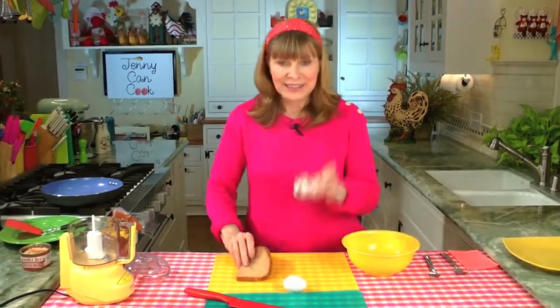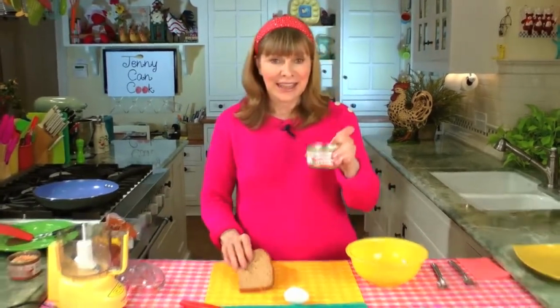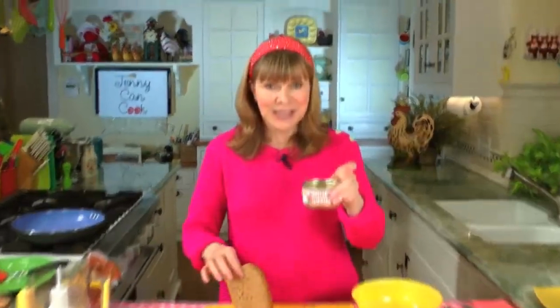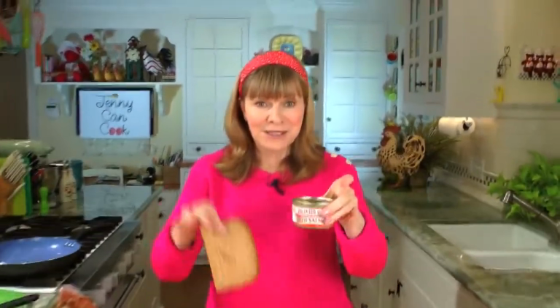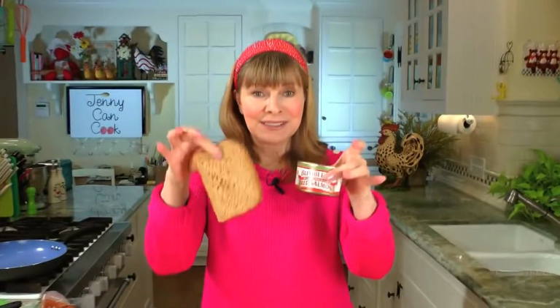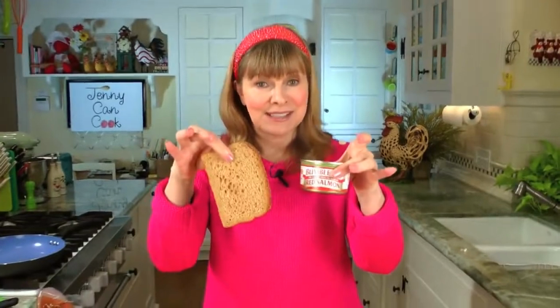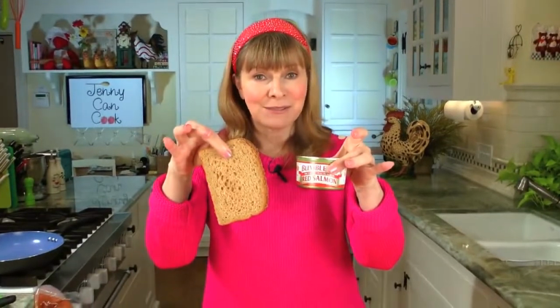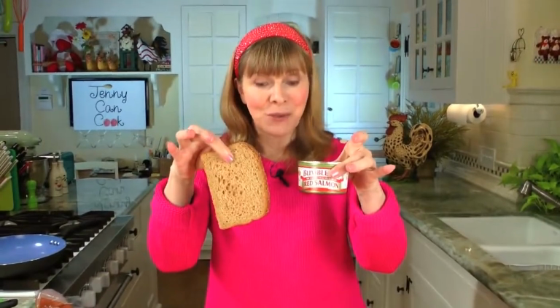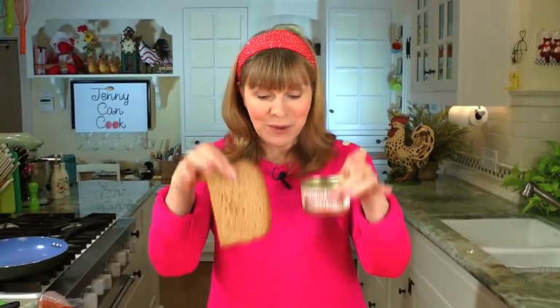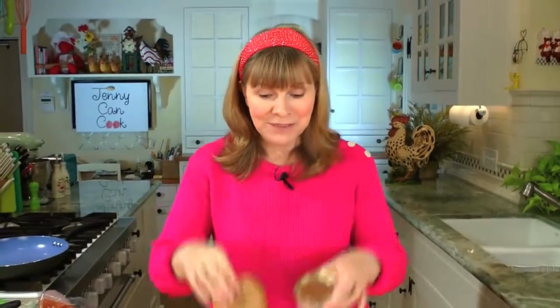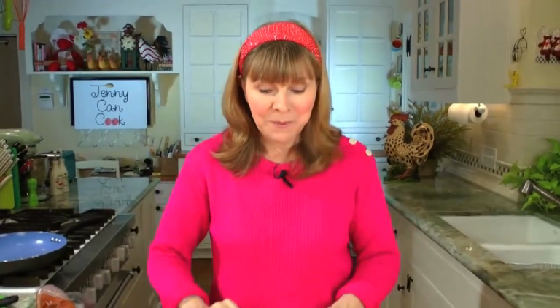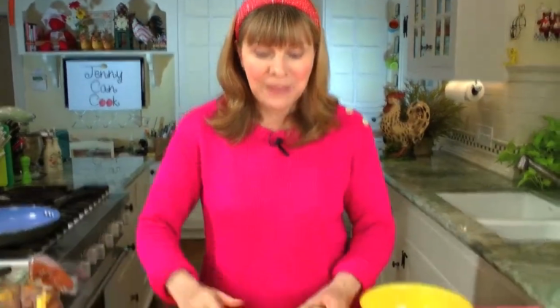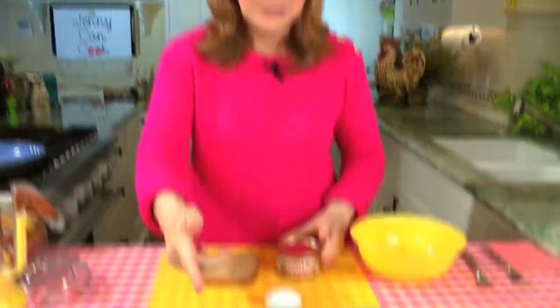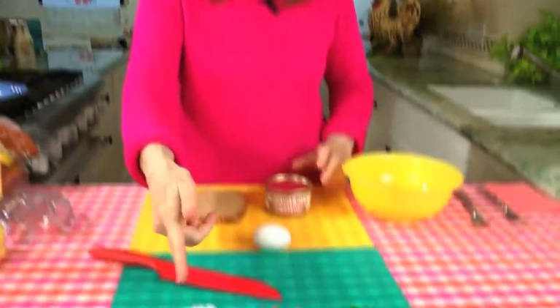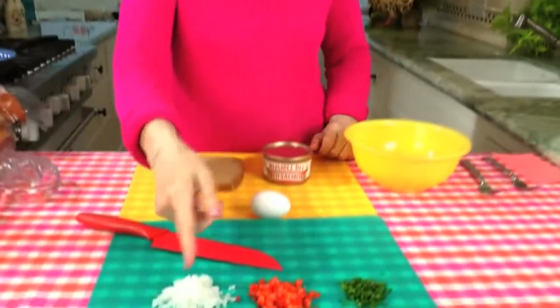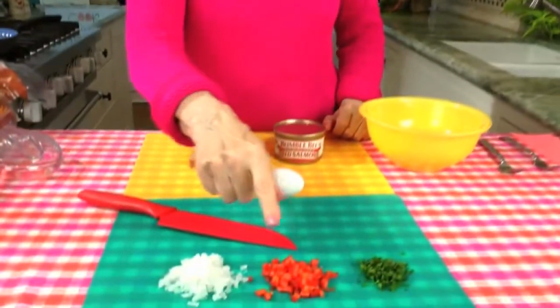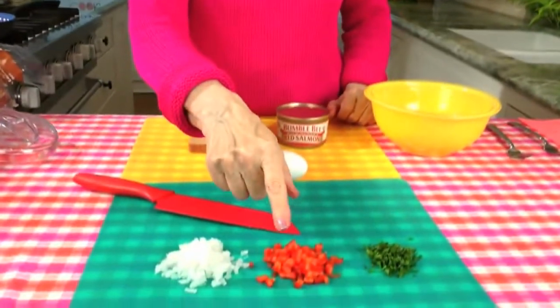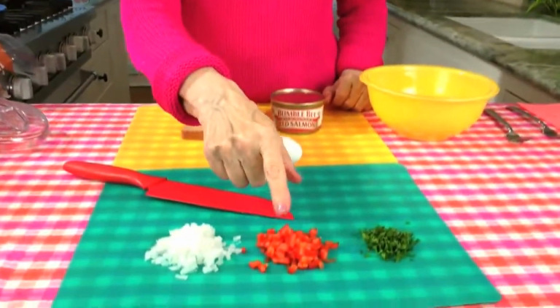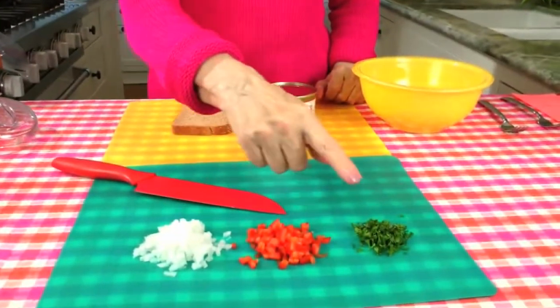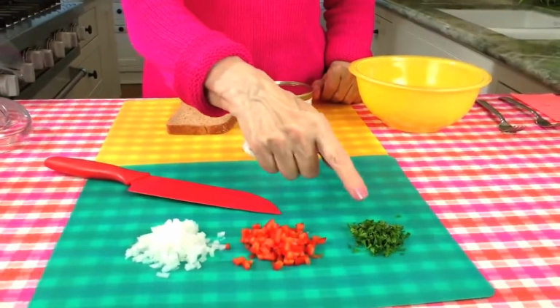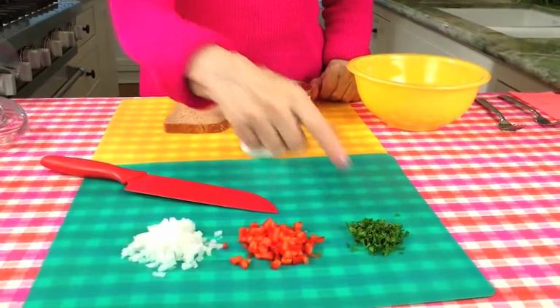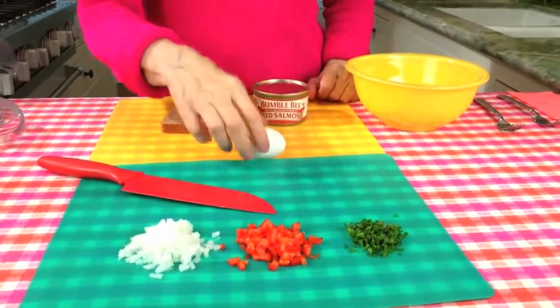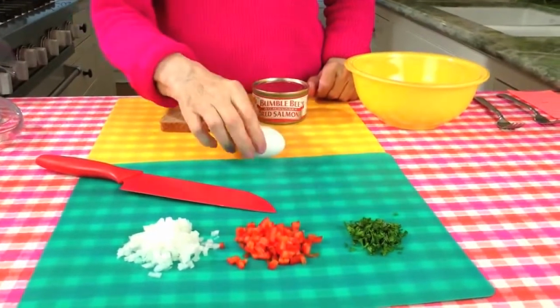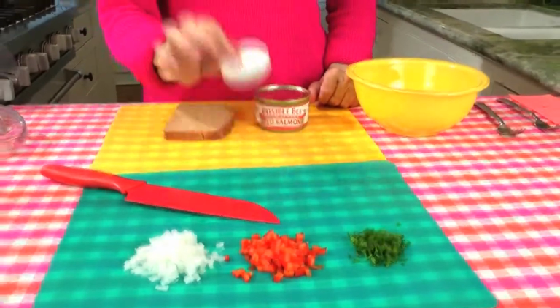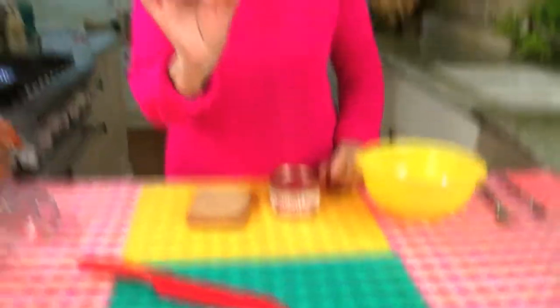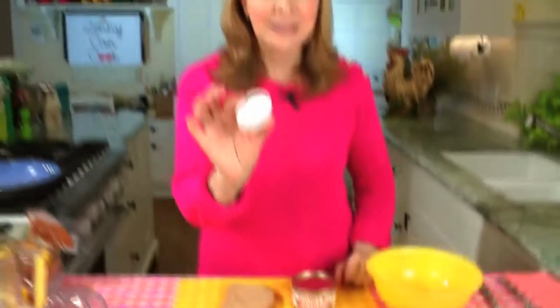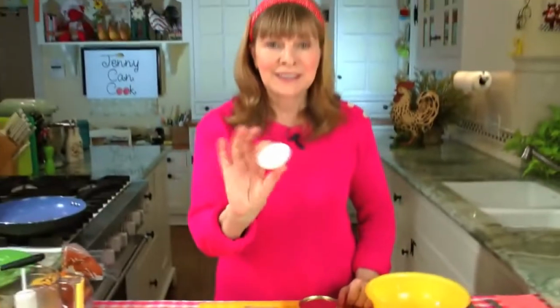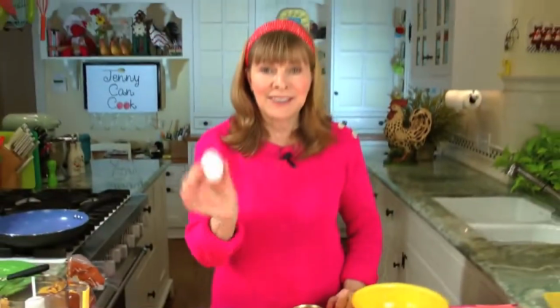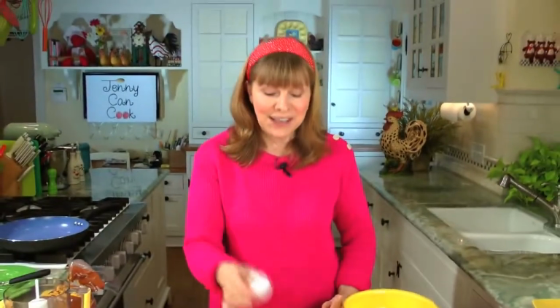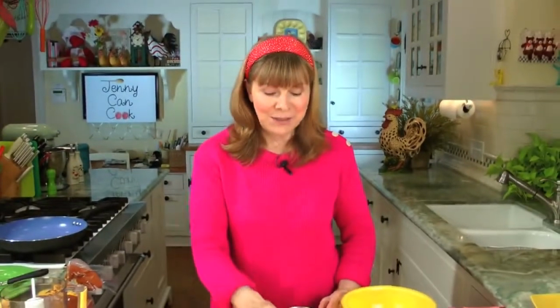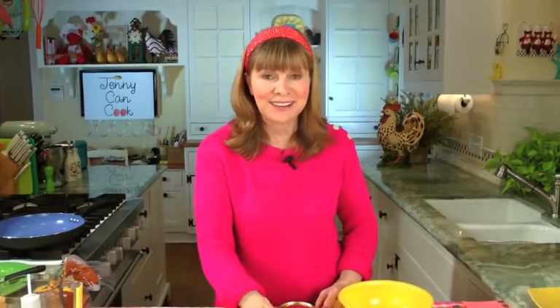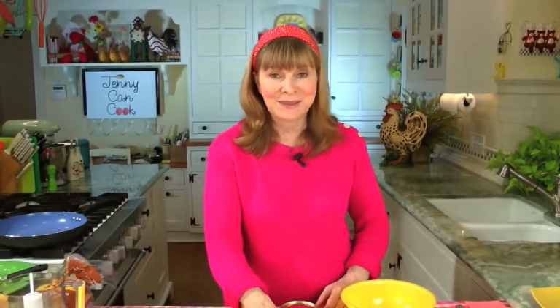A can of salmon, a slice of whole wheat bread, some onion, red pepper, parsley, and an egg. And that's how simple it is.